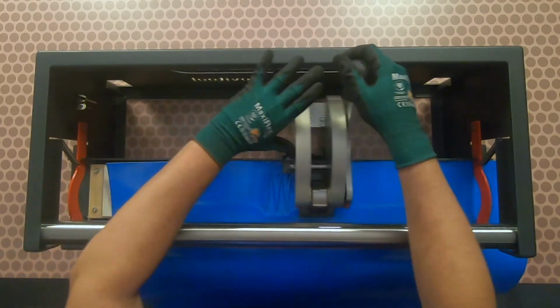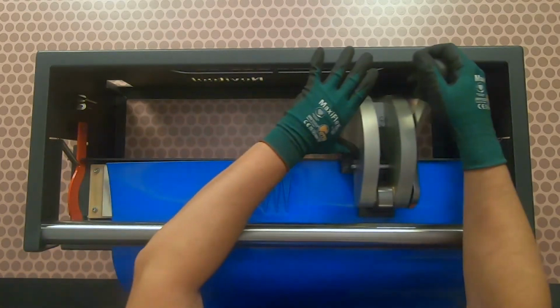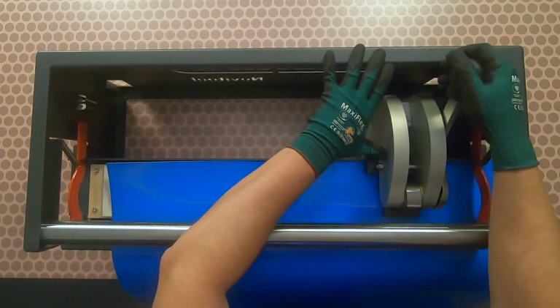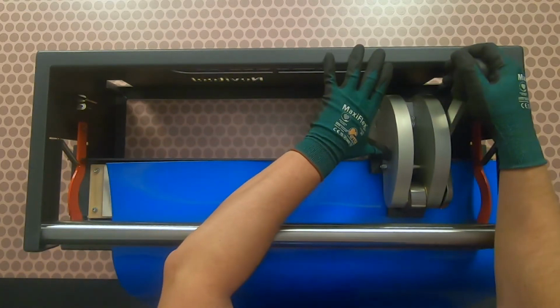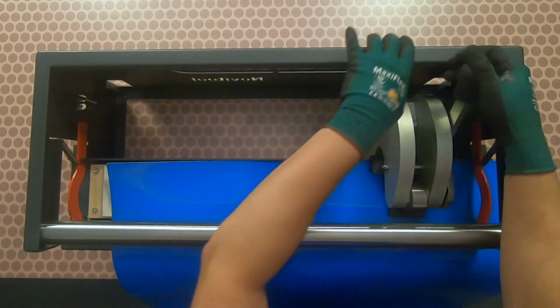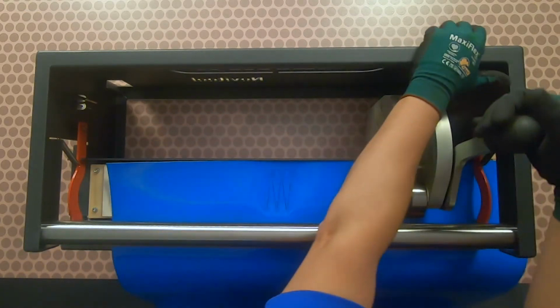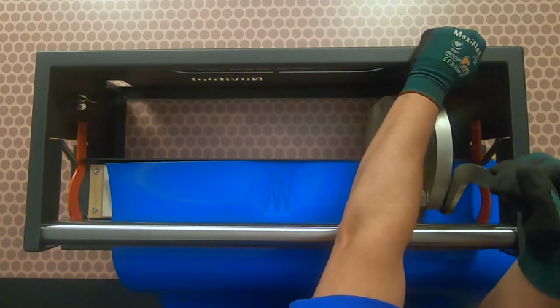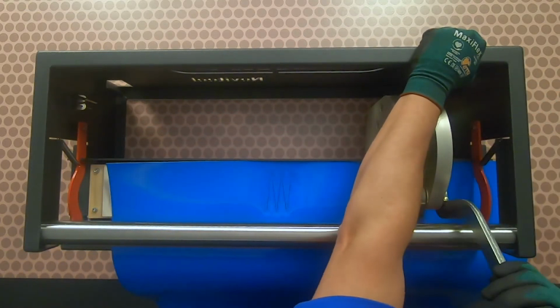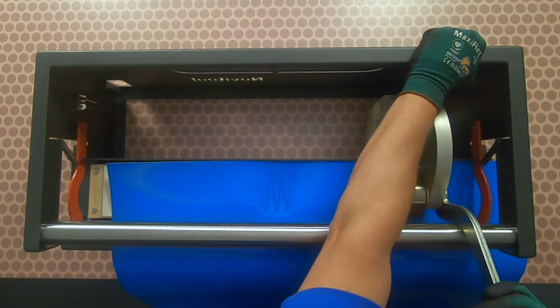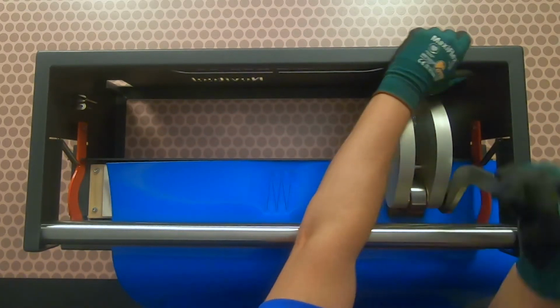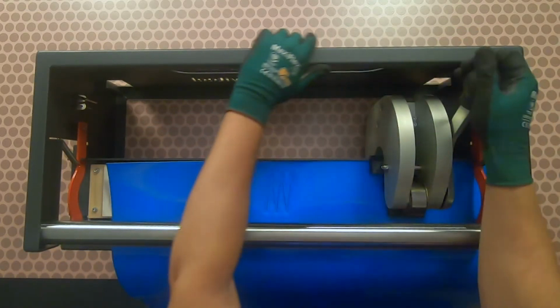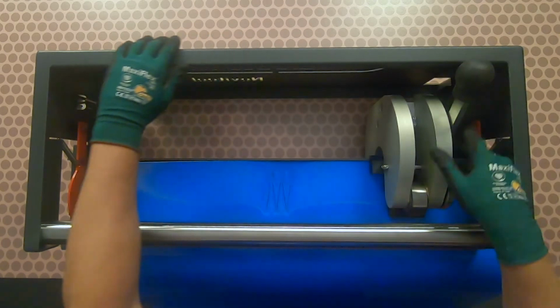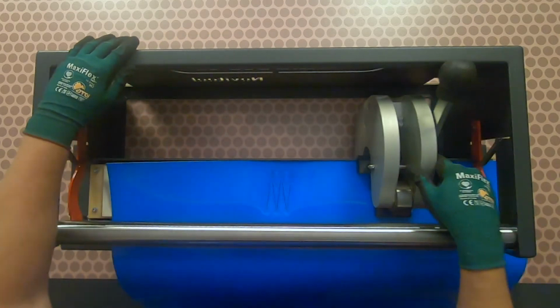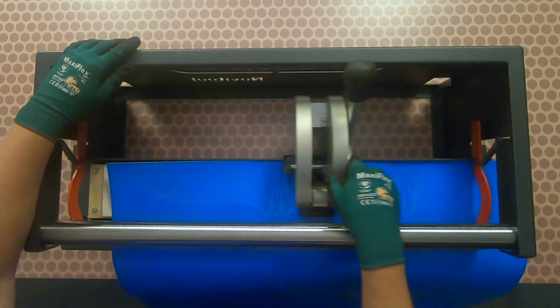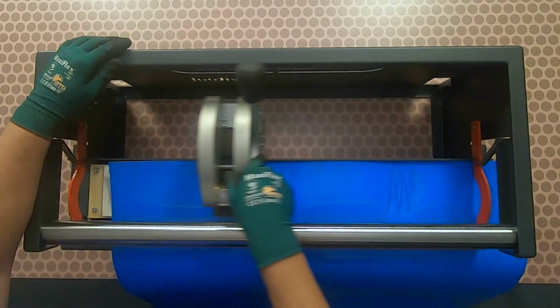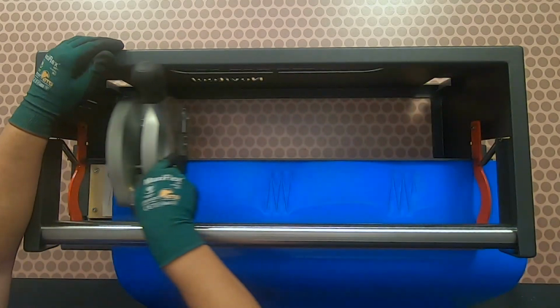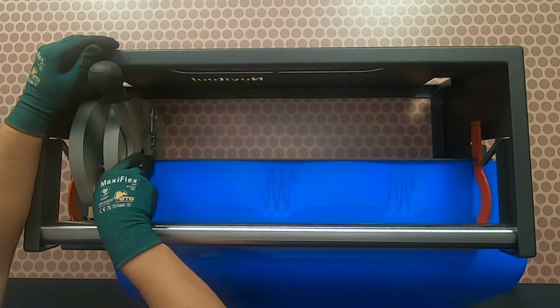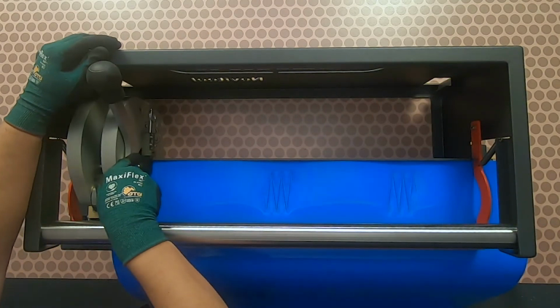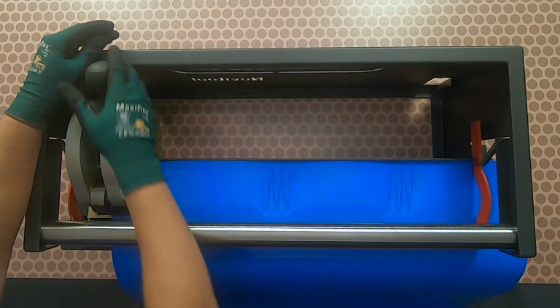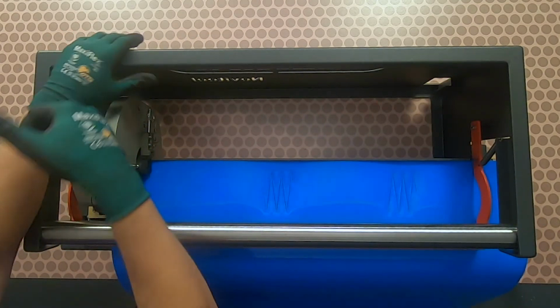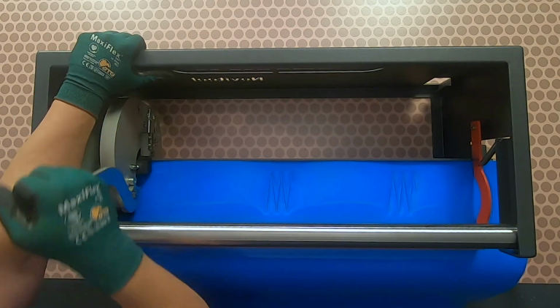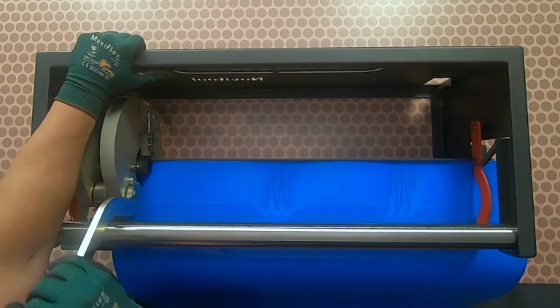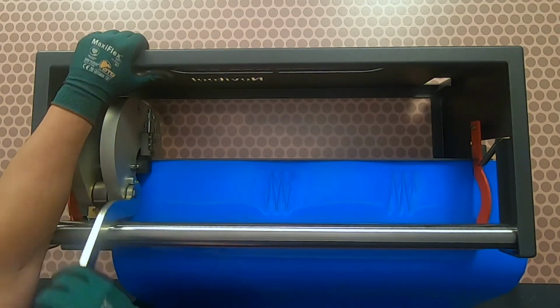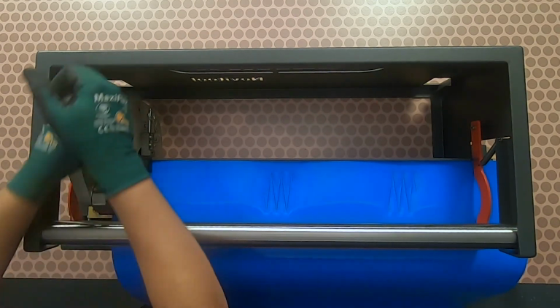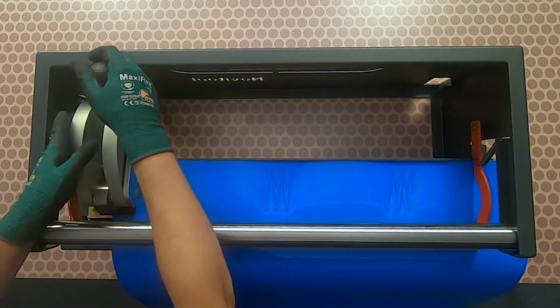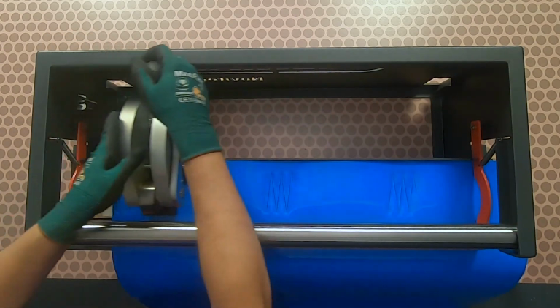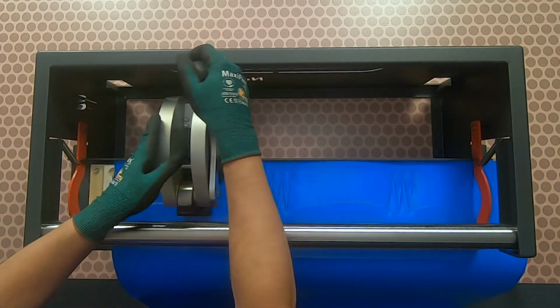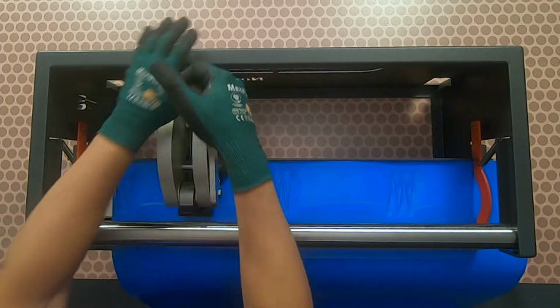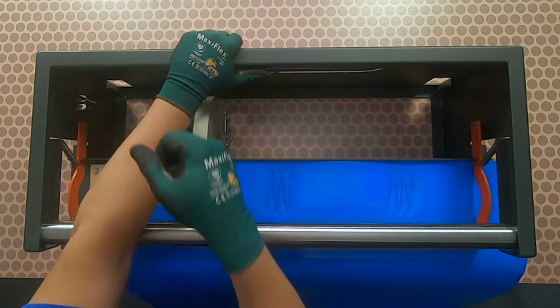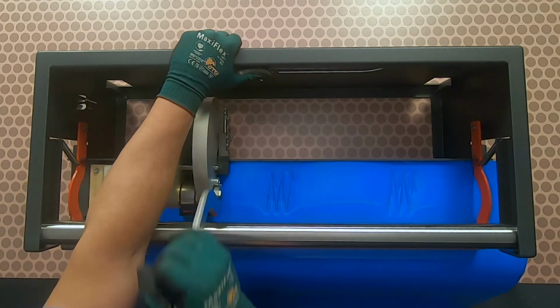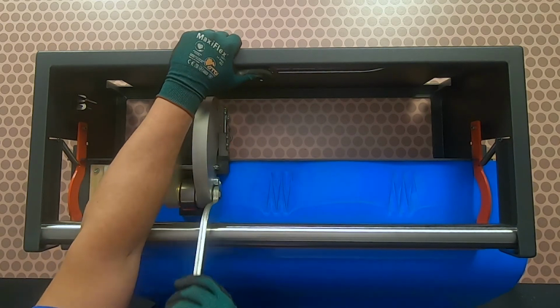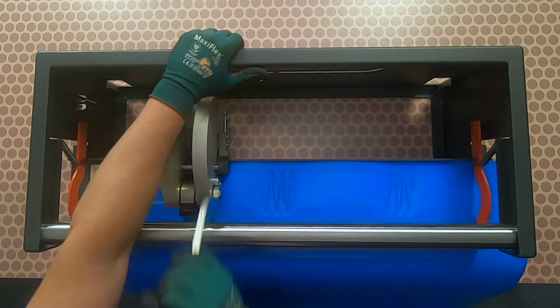Start by punching the belt in the center and then at both ends. The blades engage the belt to prevent belt slippage. Punch the remainder of the belt.